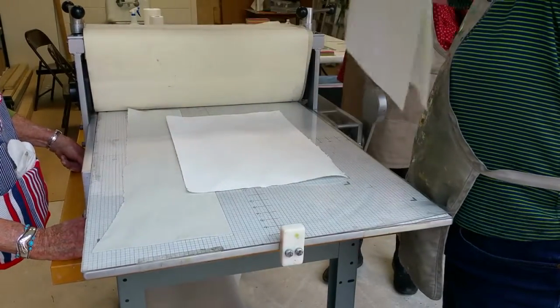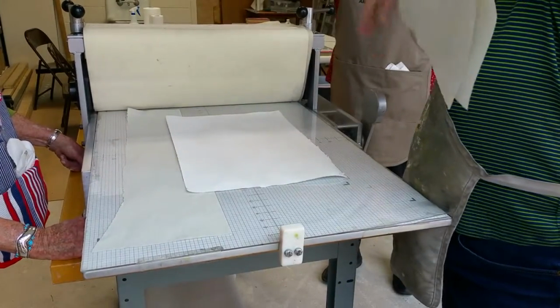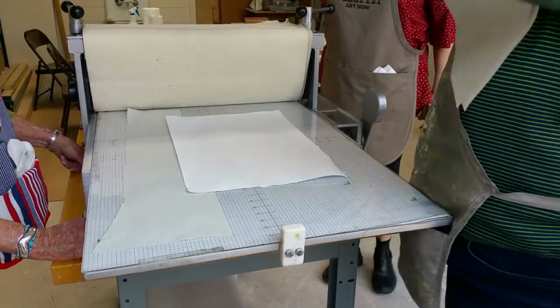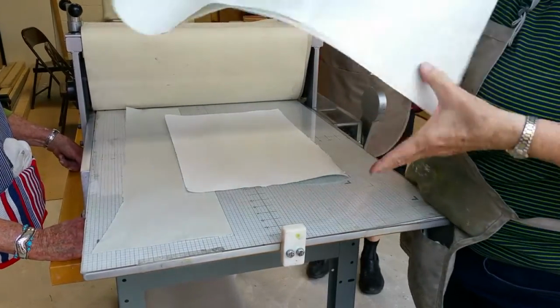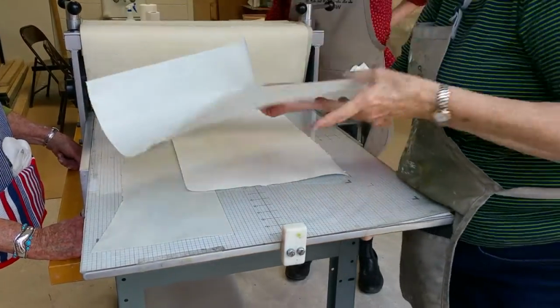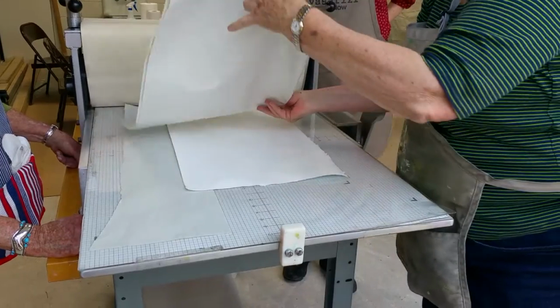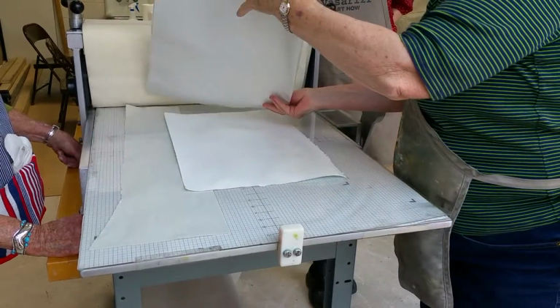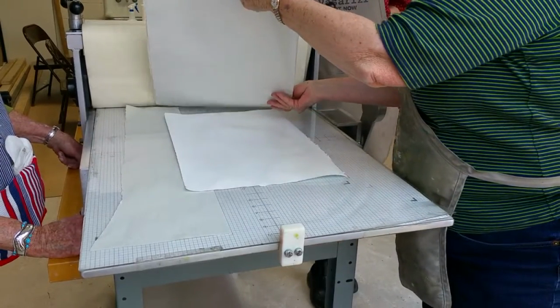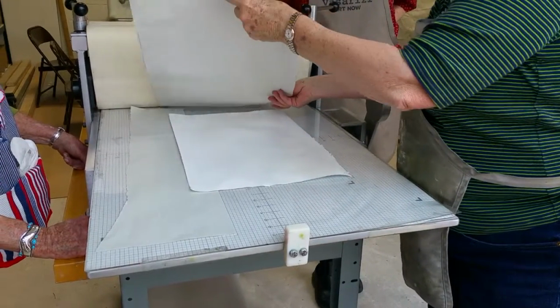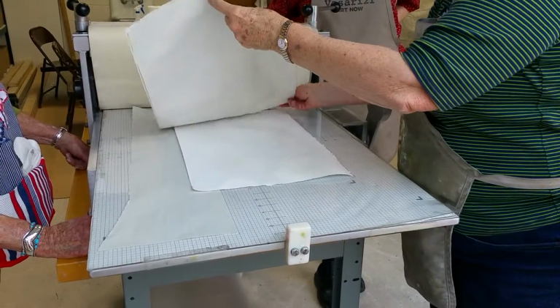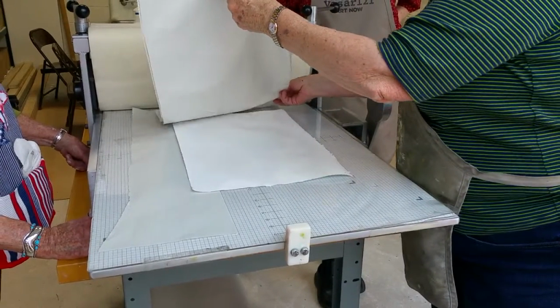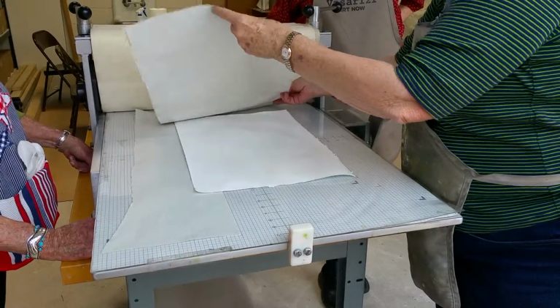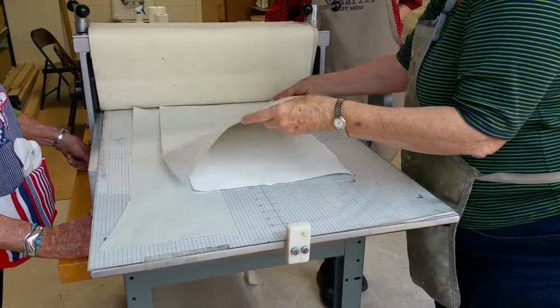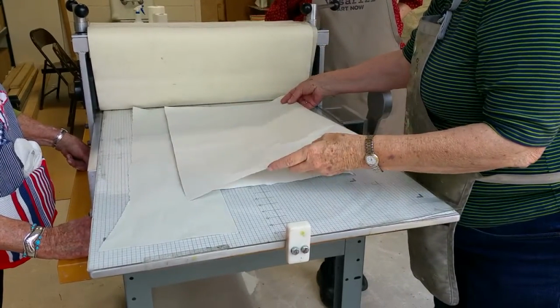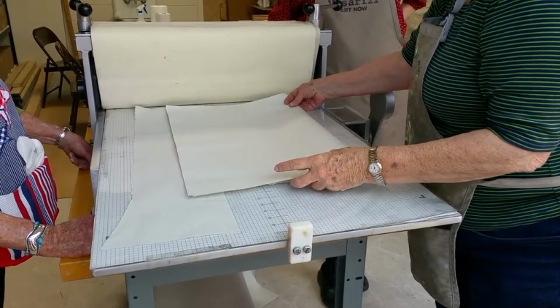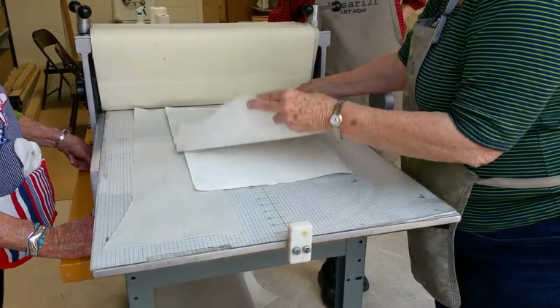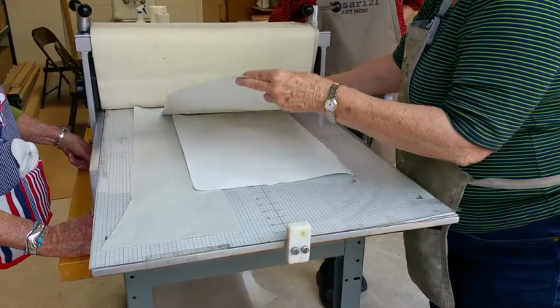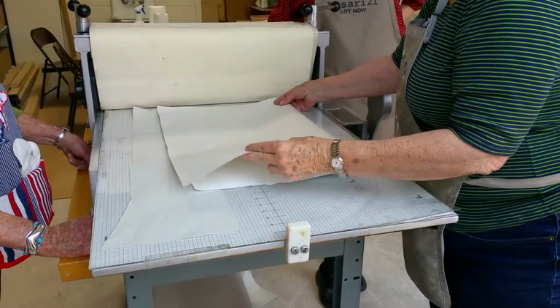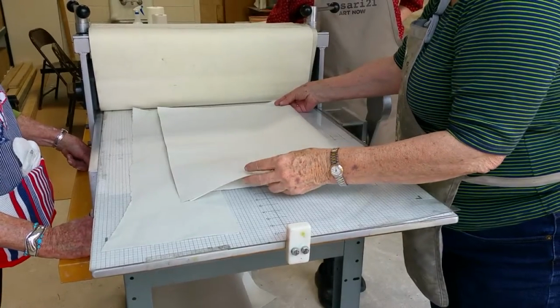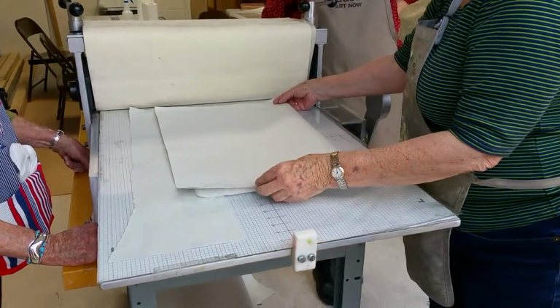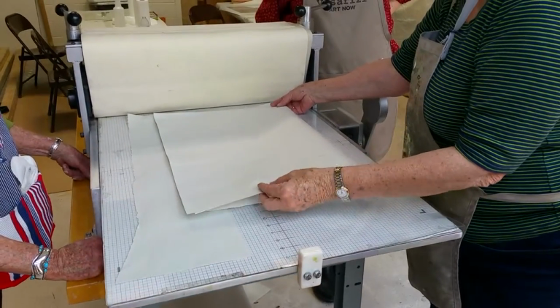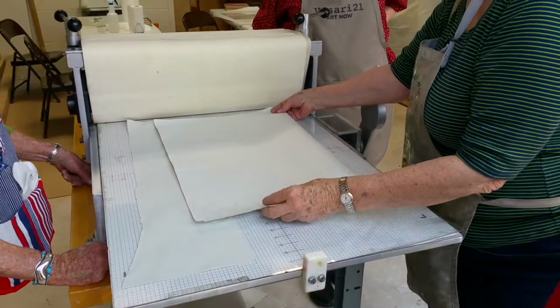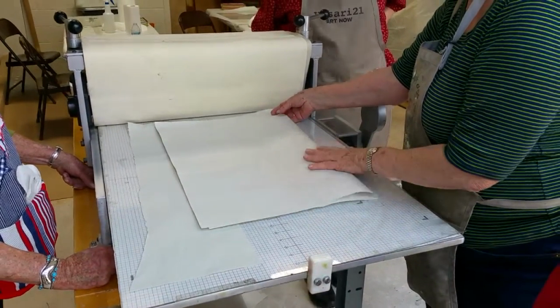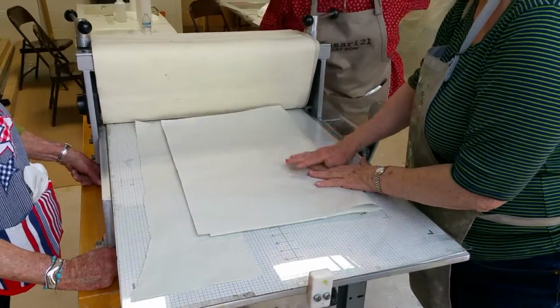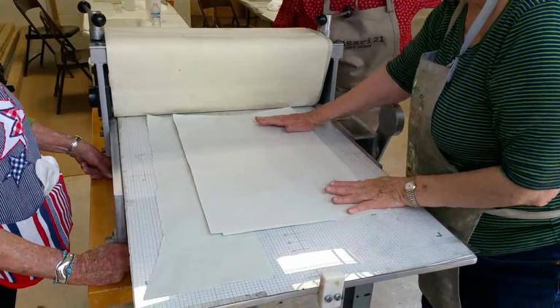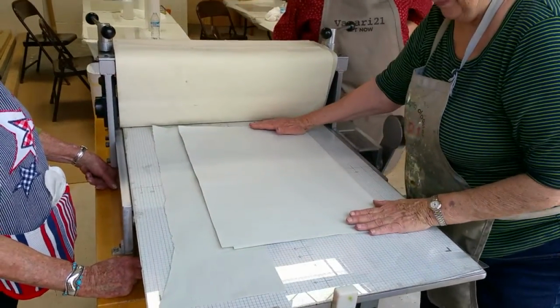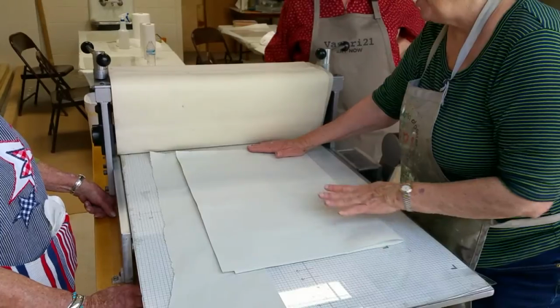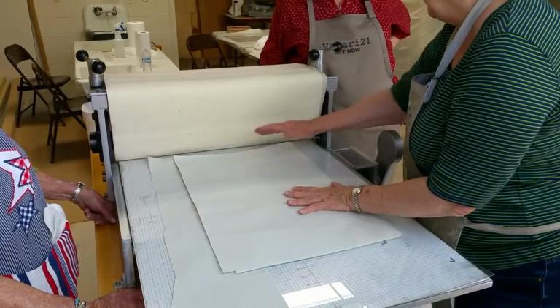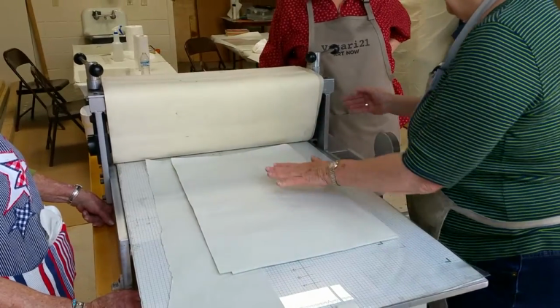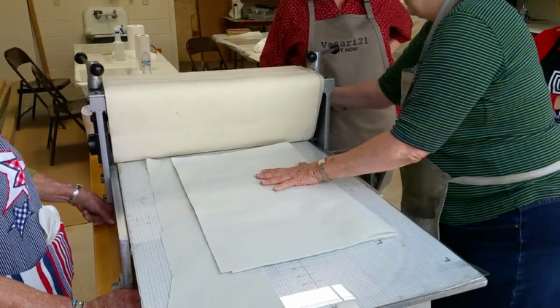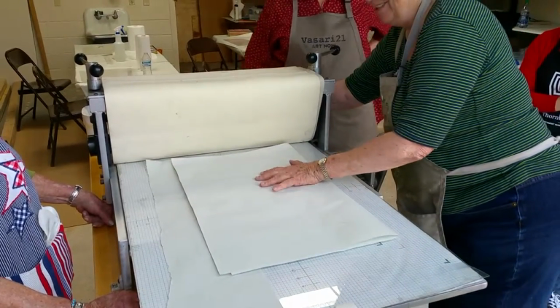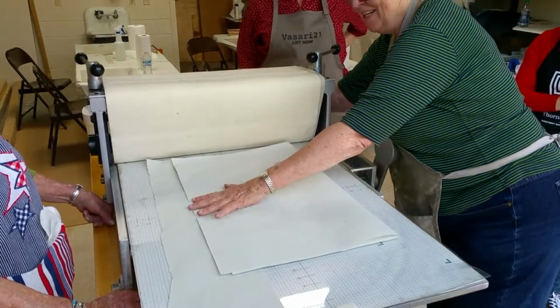The wonderful thing about this ink that I like — Sally, you probably do too — is it stays open so long. Oh my God, I keep it on my... and then you can print it next week. I'm running out for three weeks. Really? I've never tried that. I do. It's too much fun.